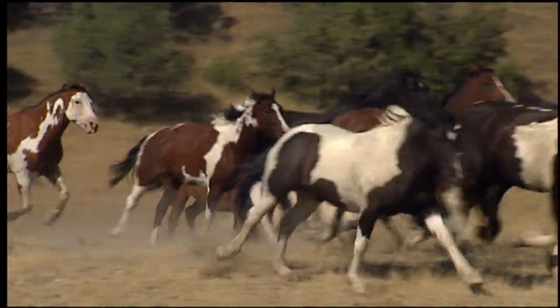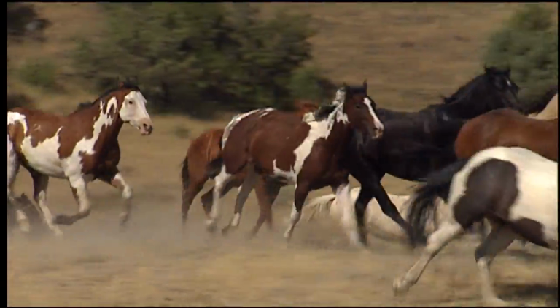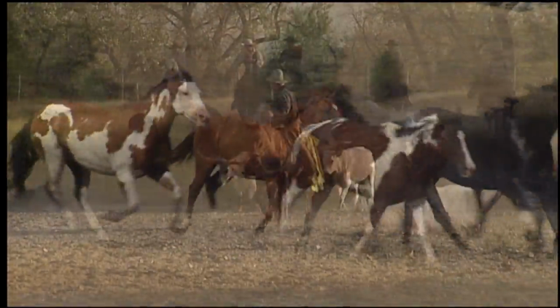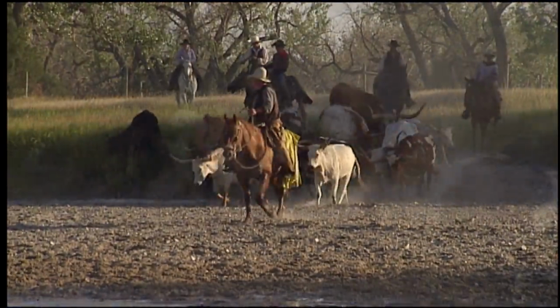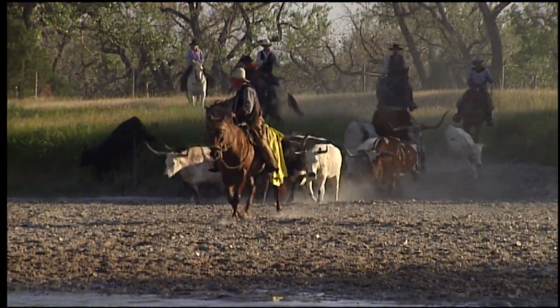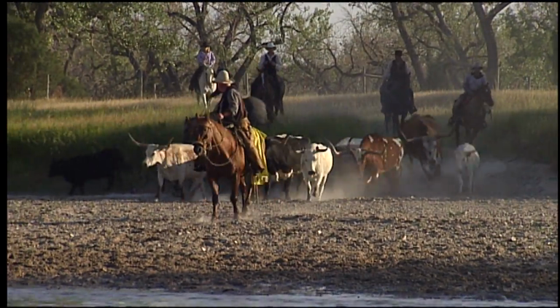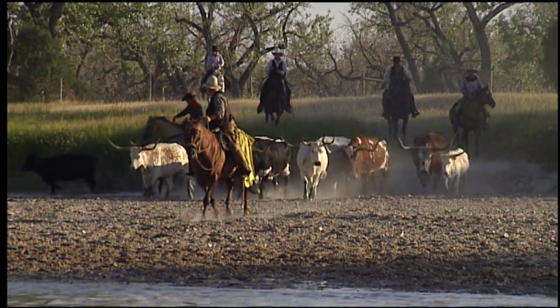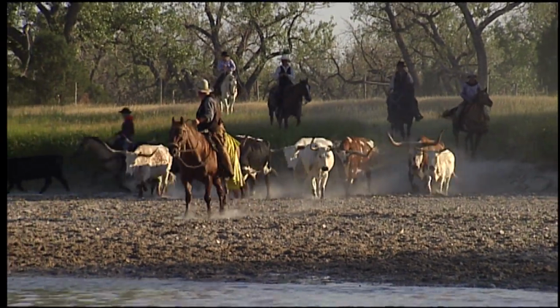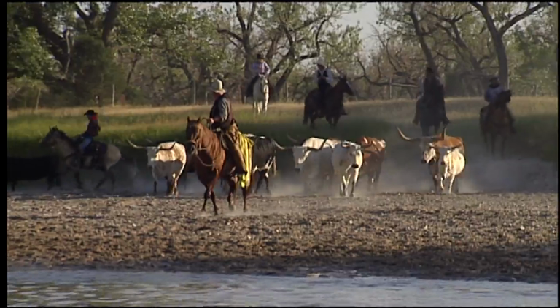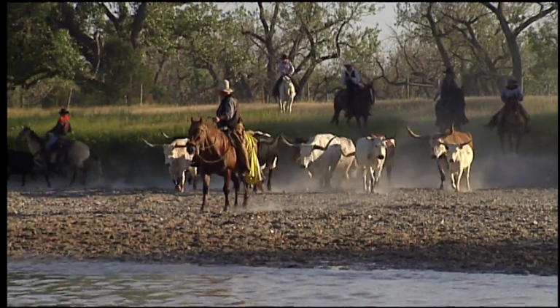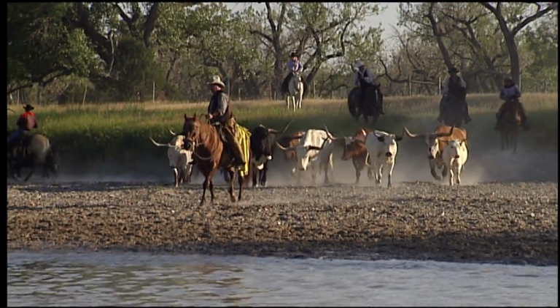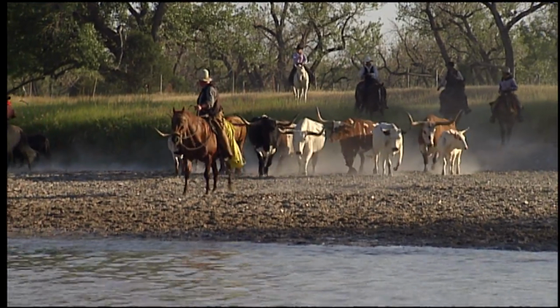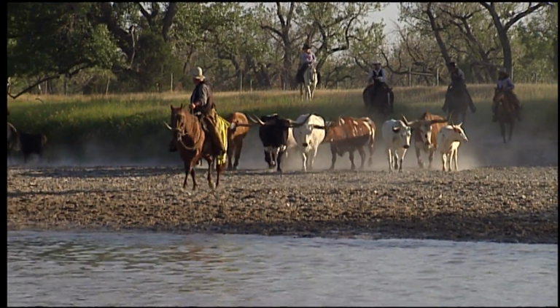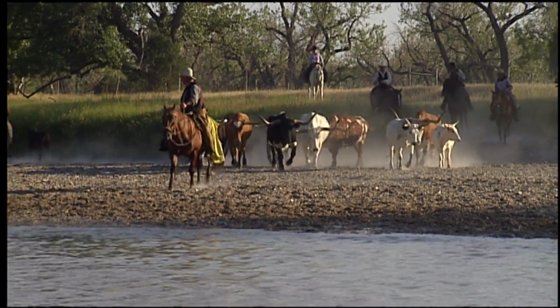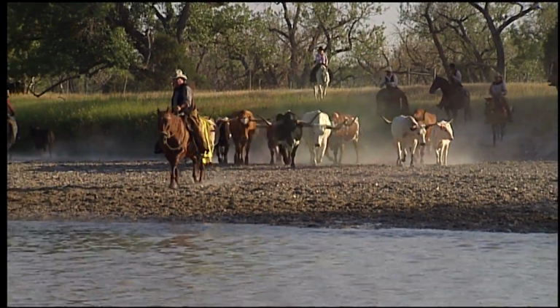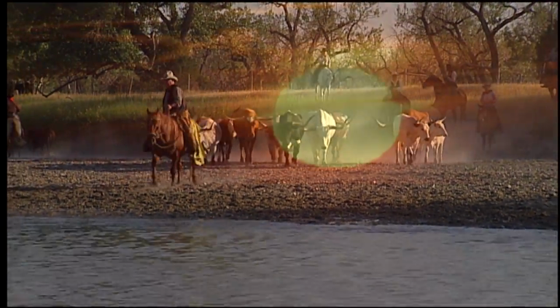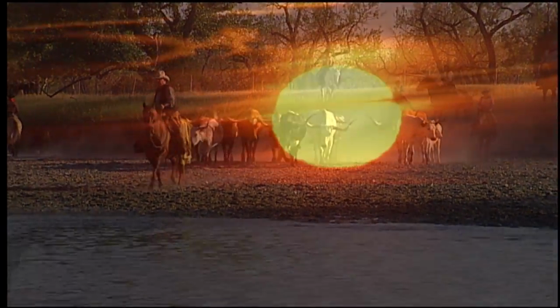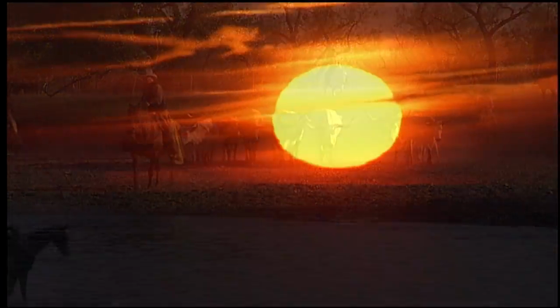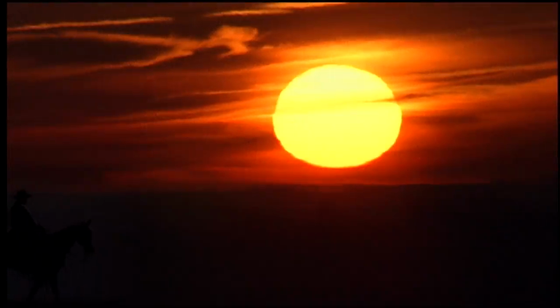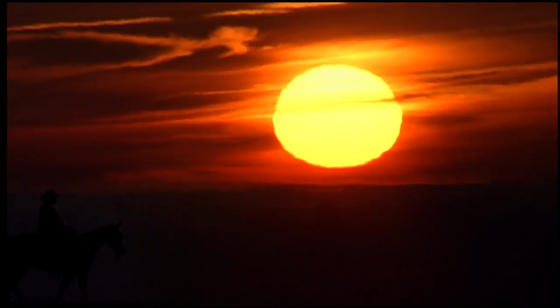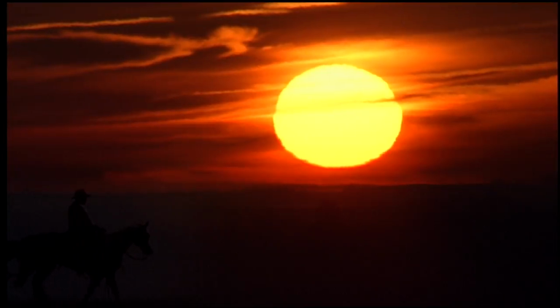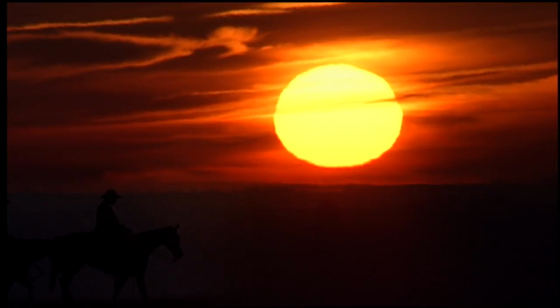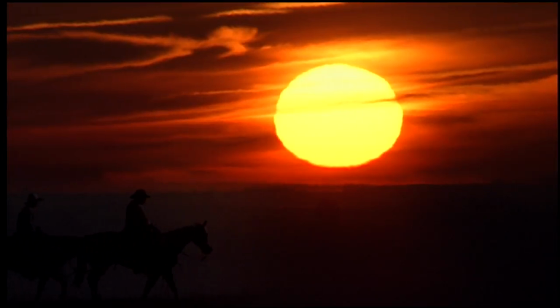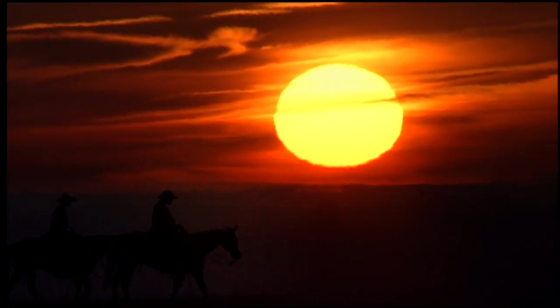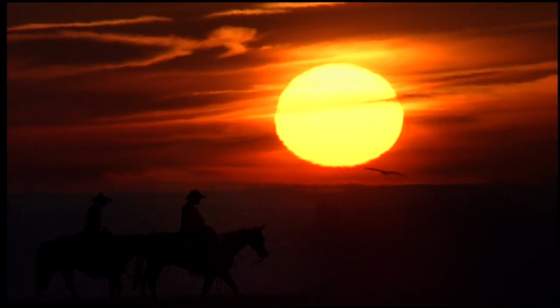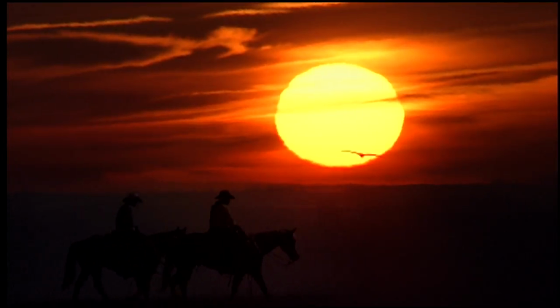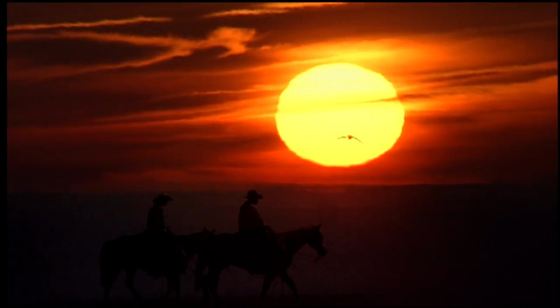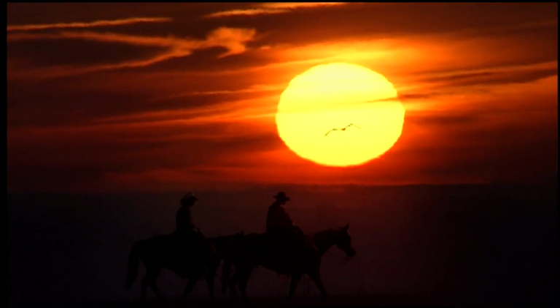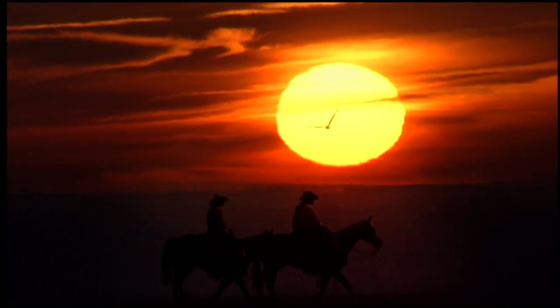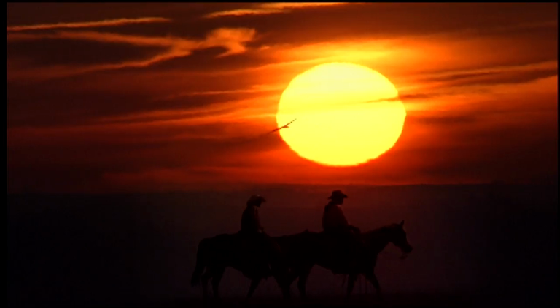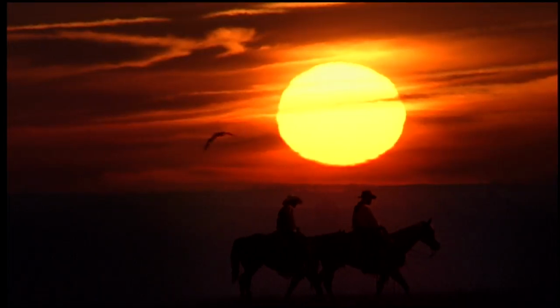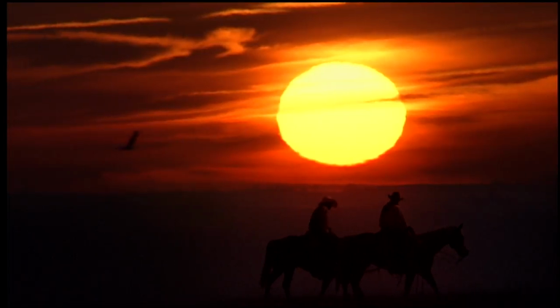The purpose of a roundup was to search every draw, coulee, and creek in the area until all cows were in. Cowboys told time by the sun, not a clock. And when the sun sat low on the horizon, they rode back to camp for the night.